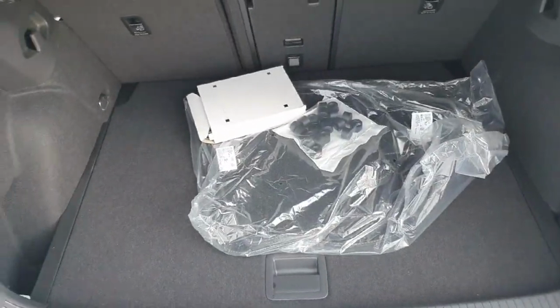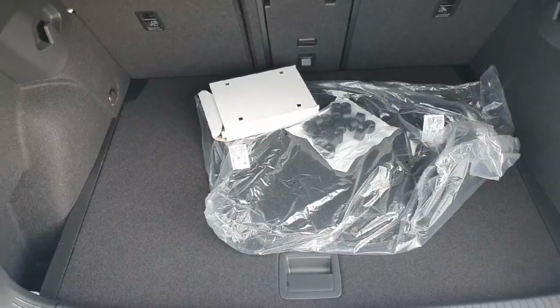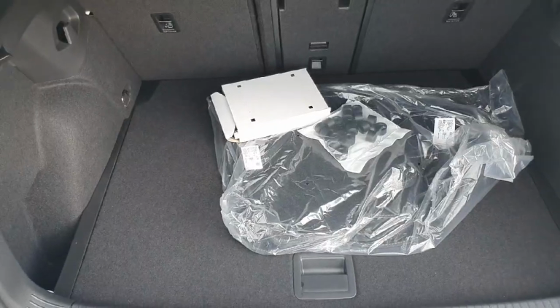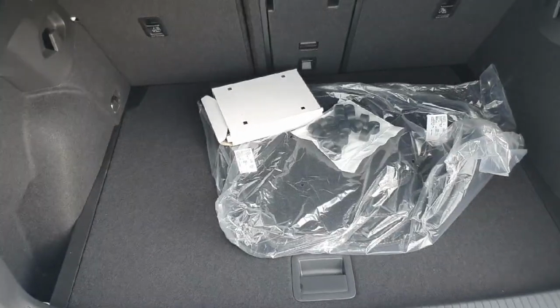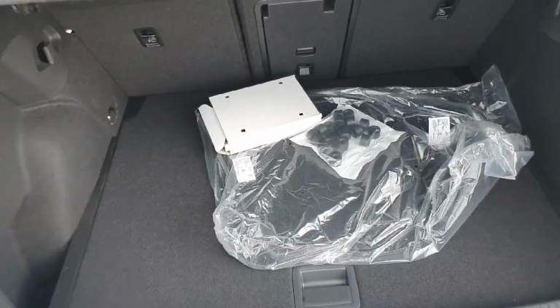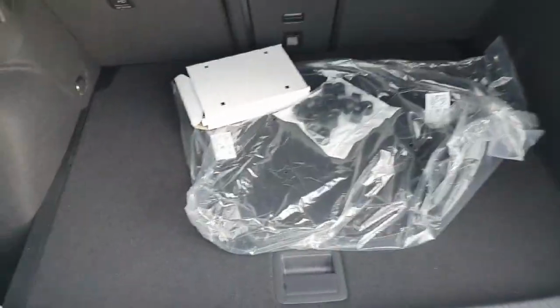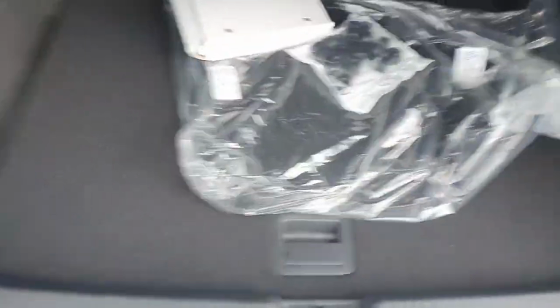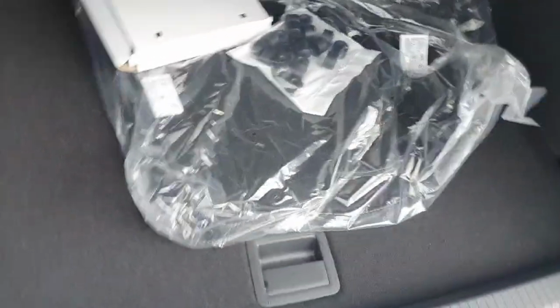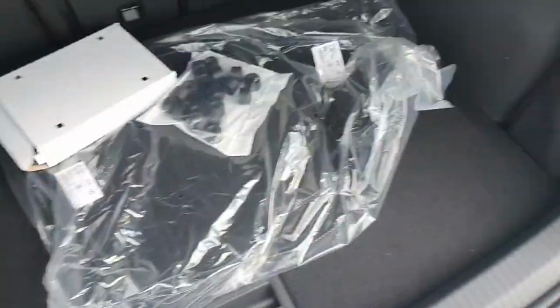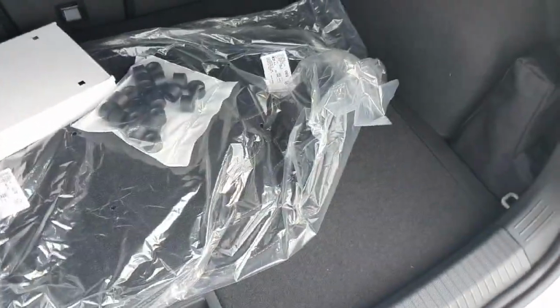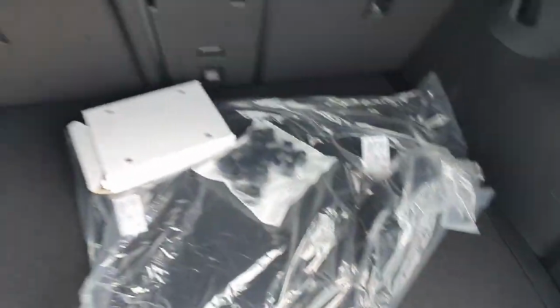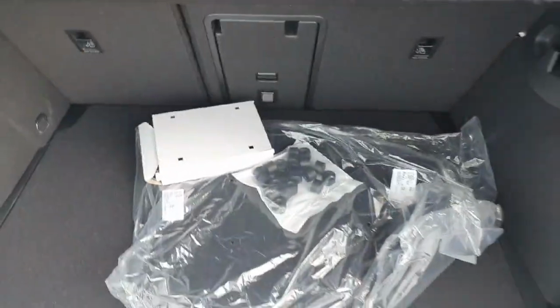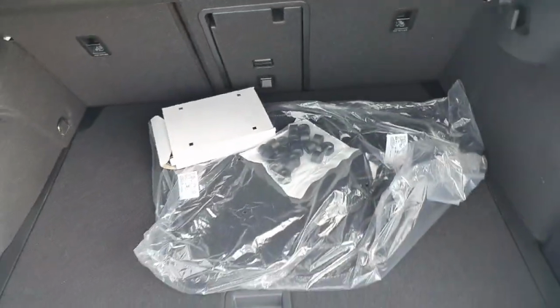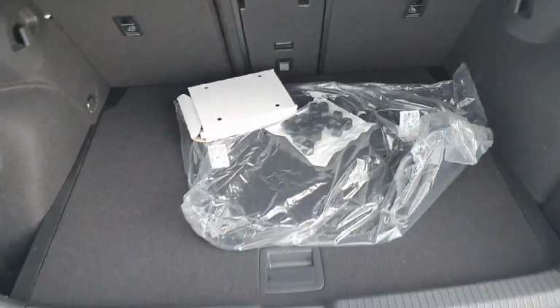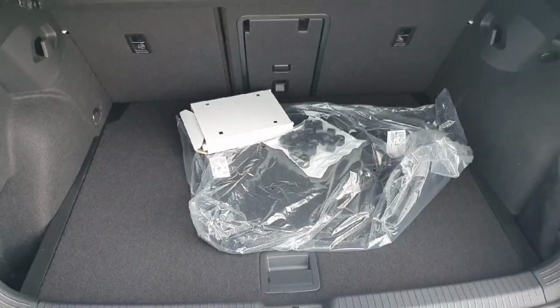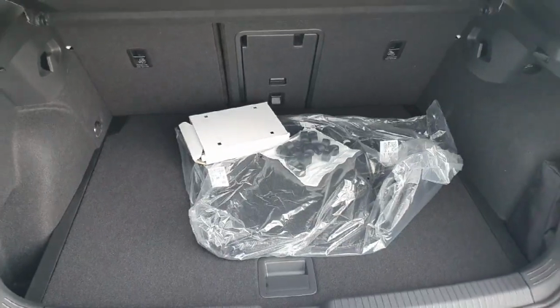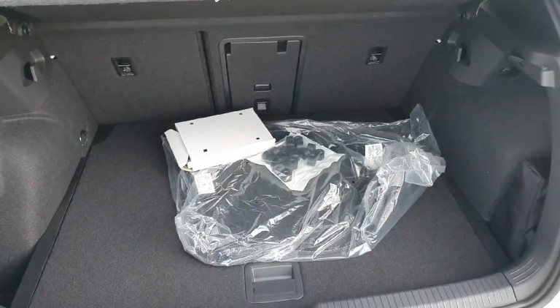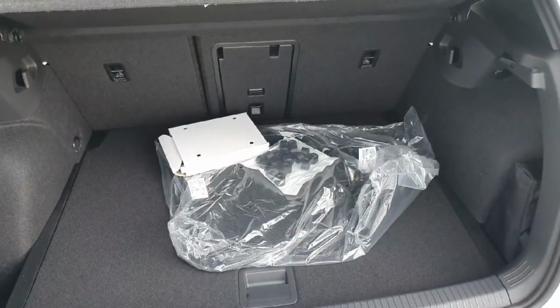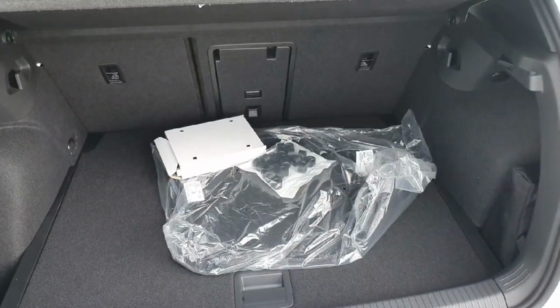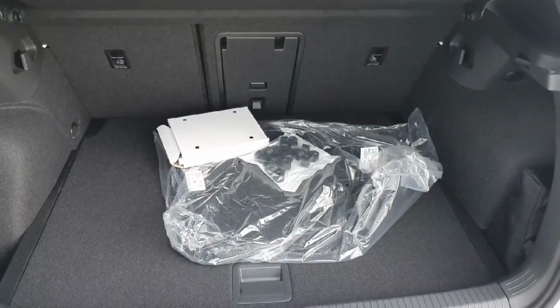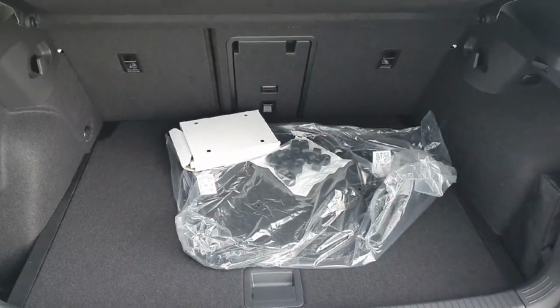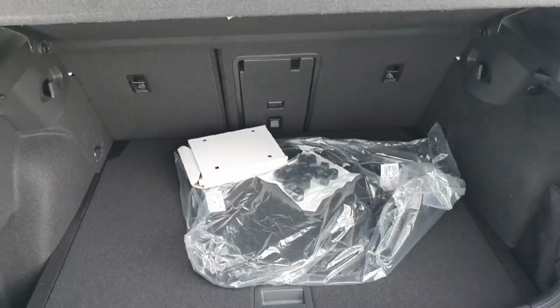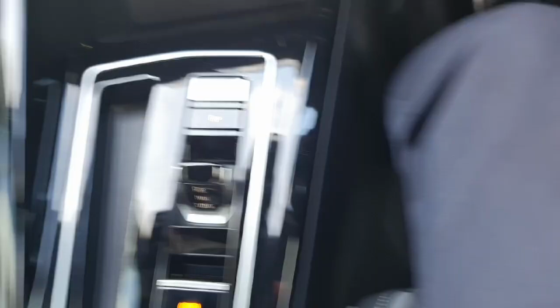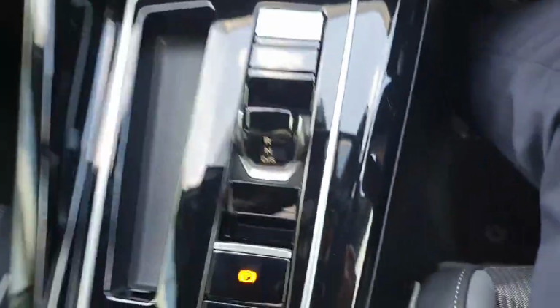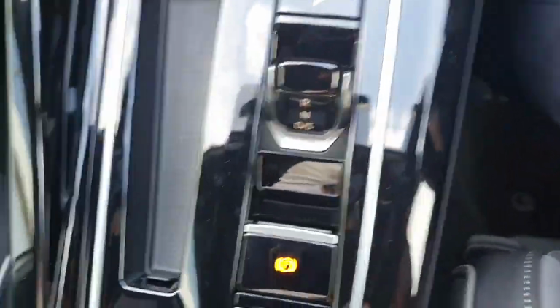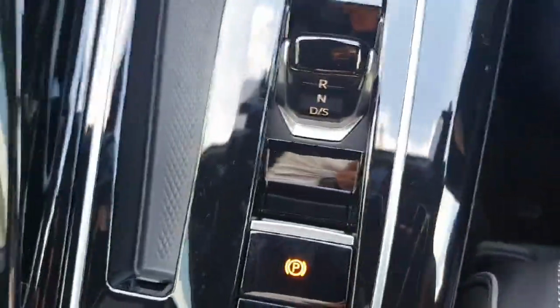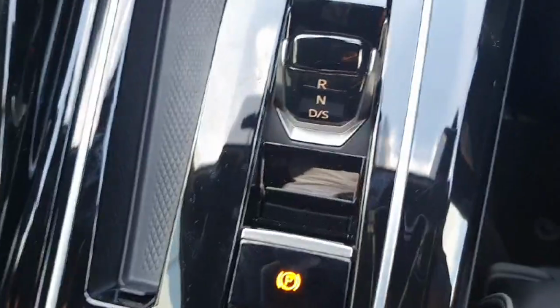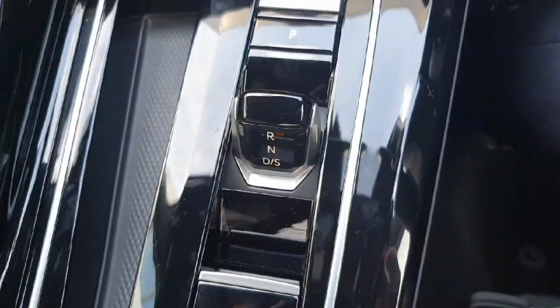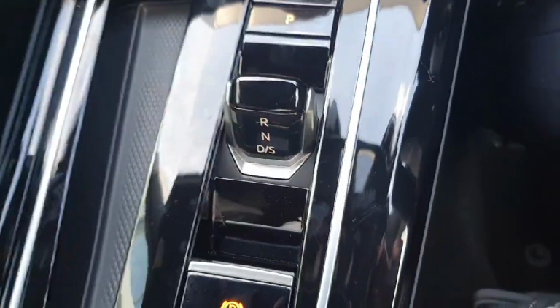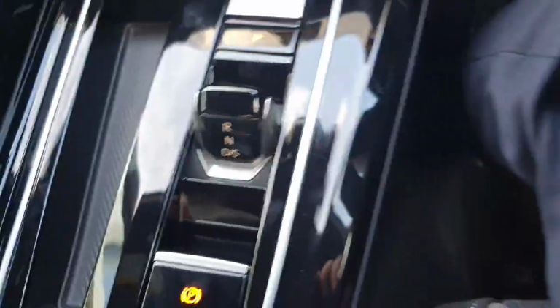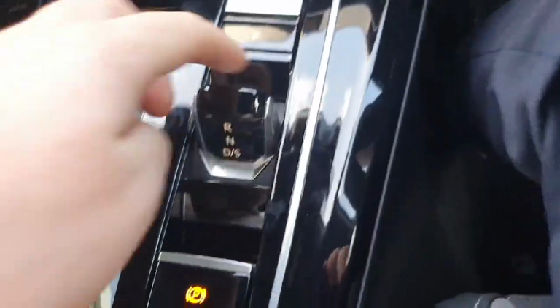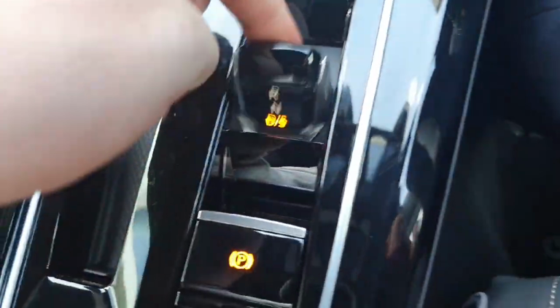Moving around here to the boot, as you can see this boot has plenty of space in the back. It's got its compartments left and right as well for anything you really need for long journeys or anything like that. This car comes with plenty of space in the back.